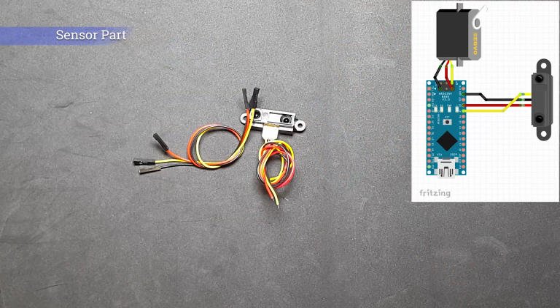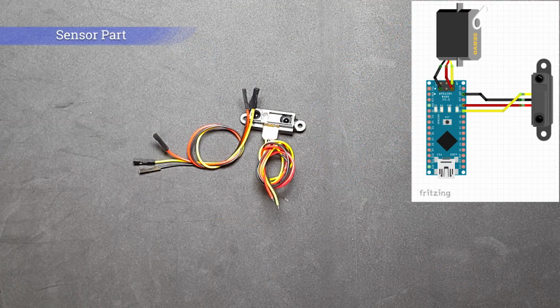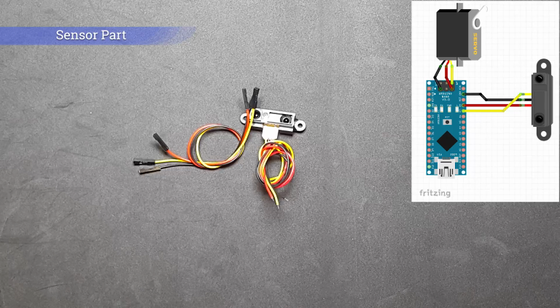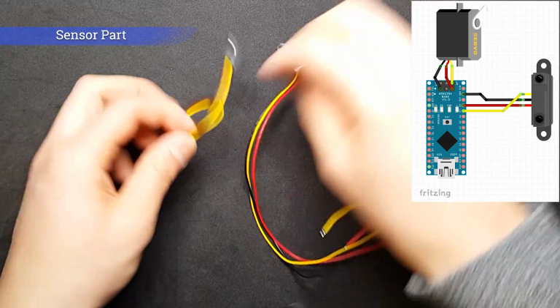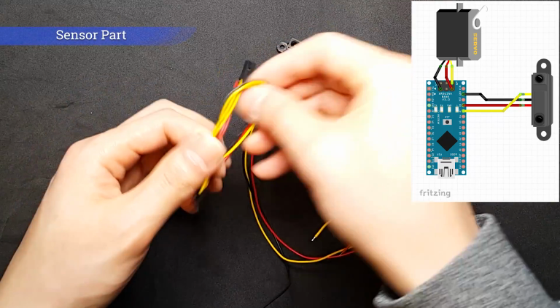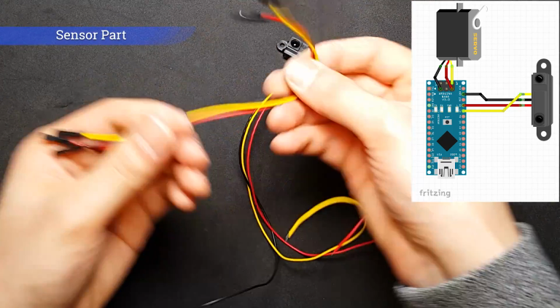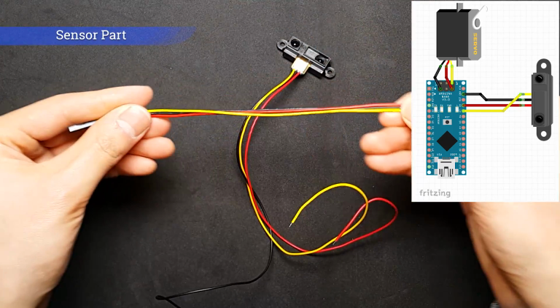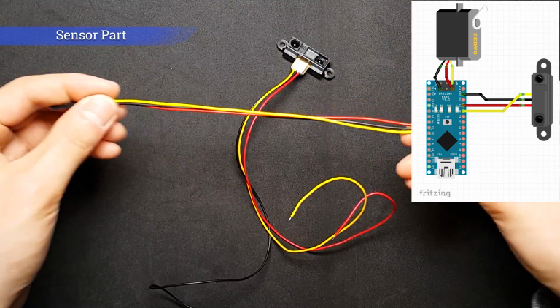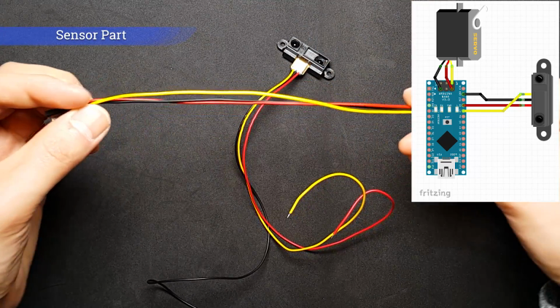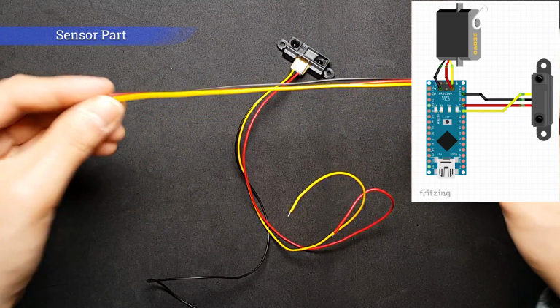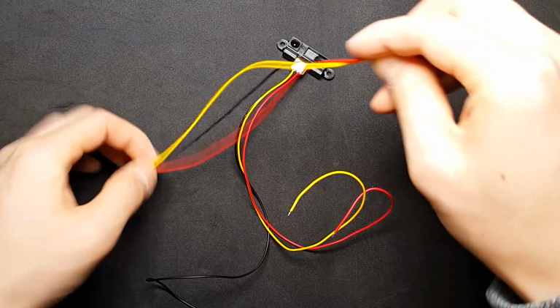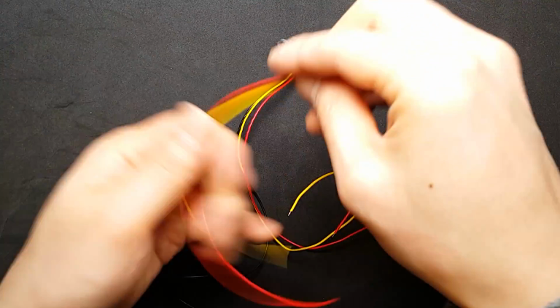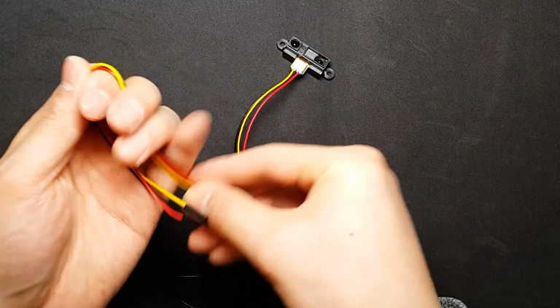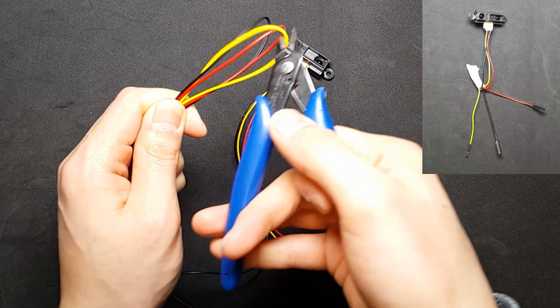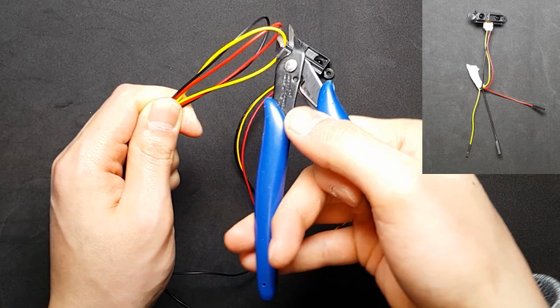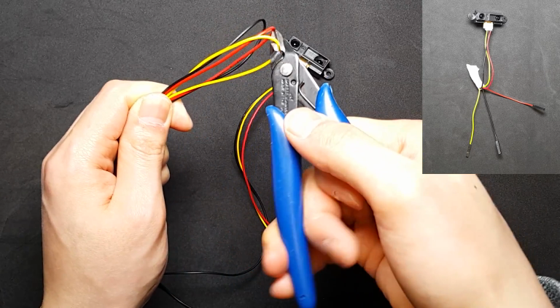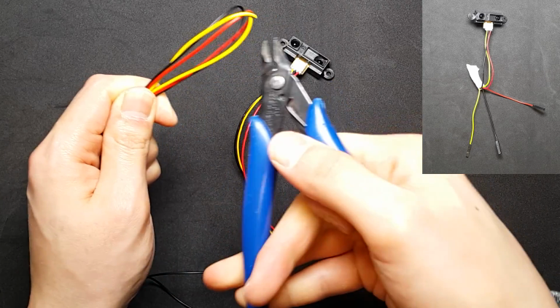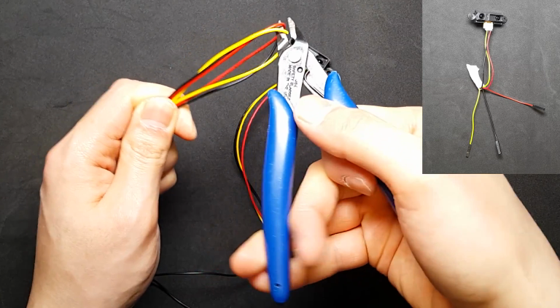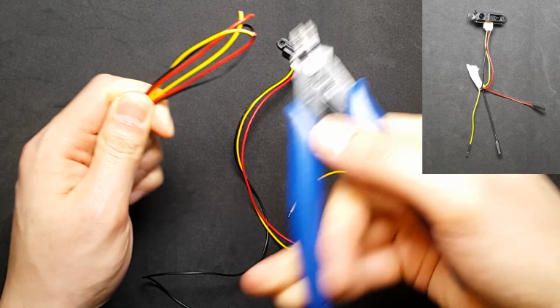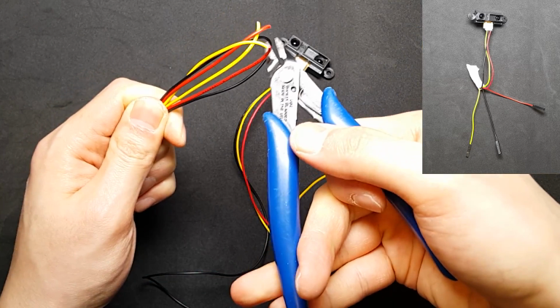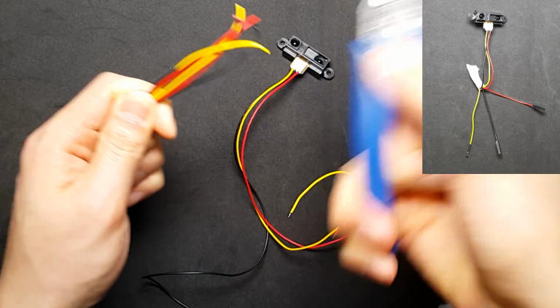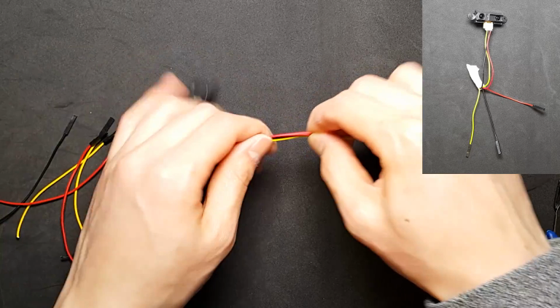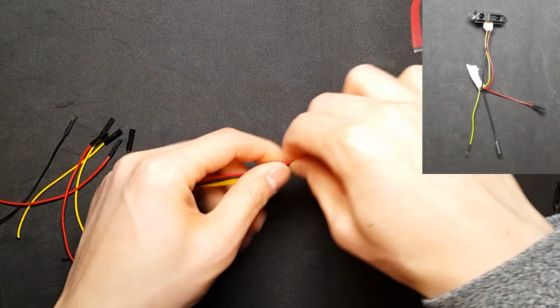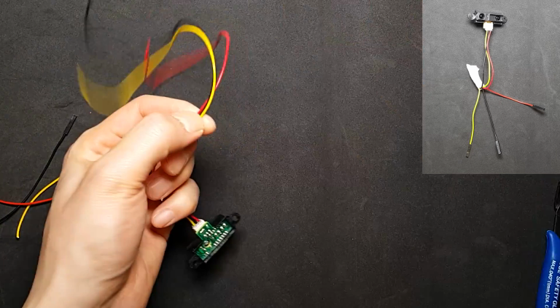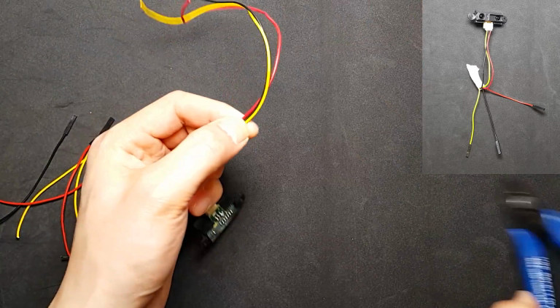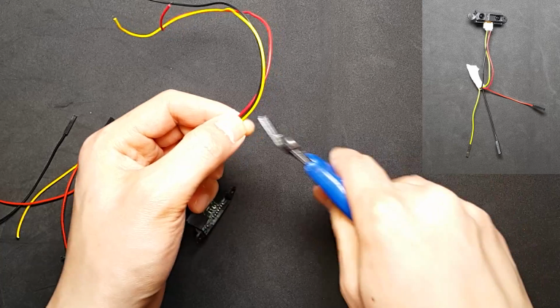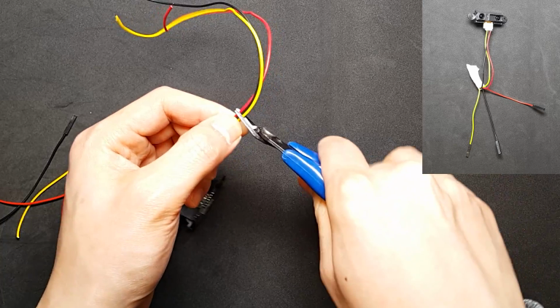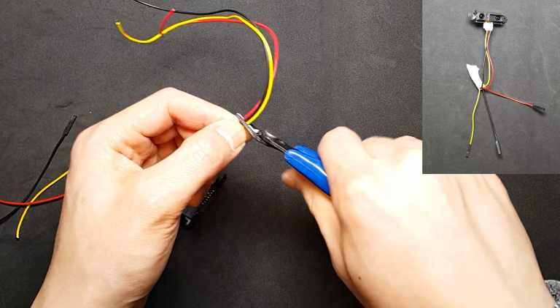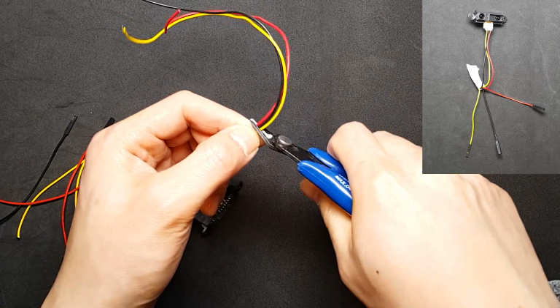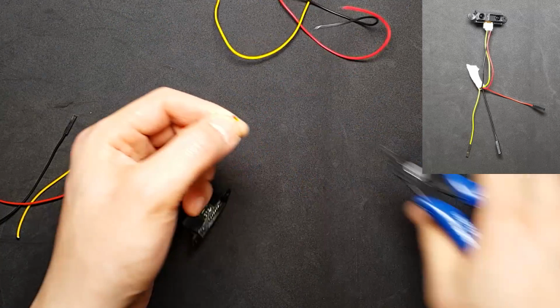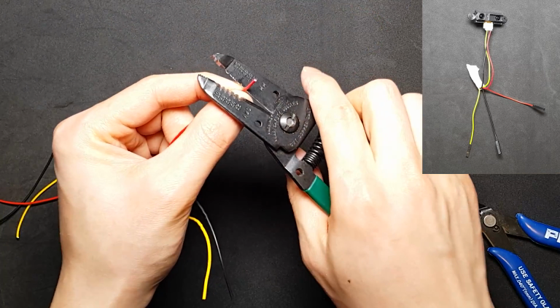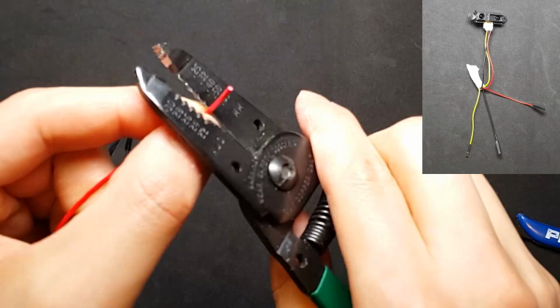In this circuit, all parts are connected with female-to-female Dupont cables. In order to save space inside the robot, we need to cut and rewire them manually.